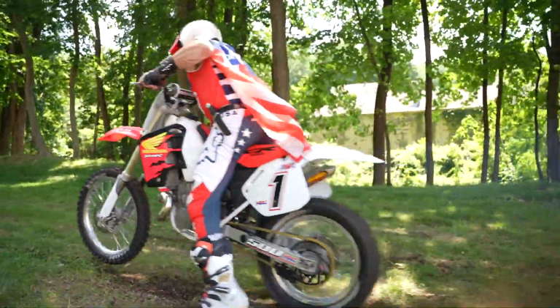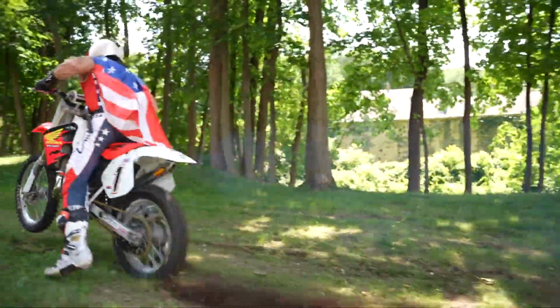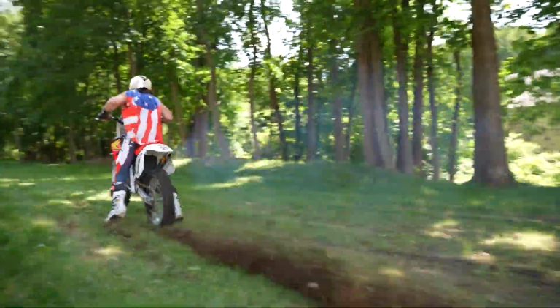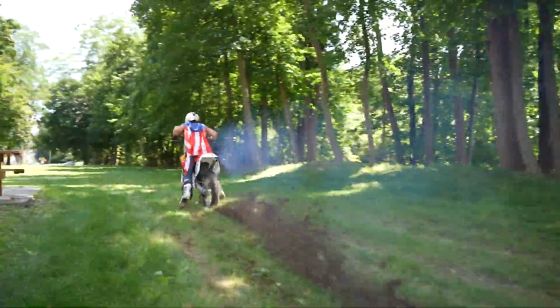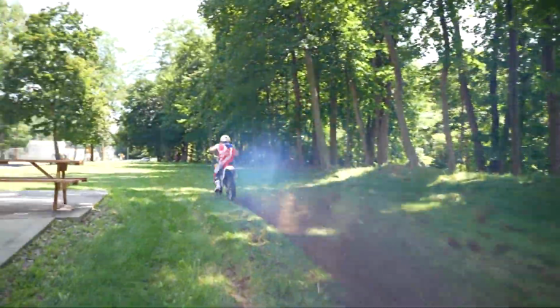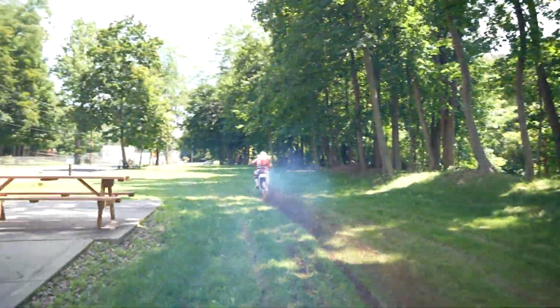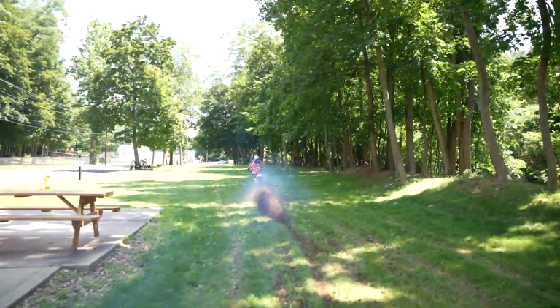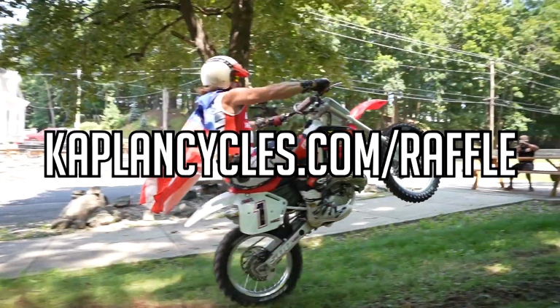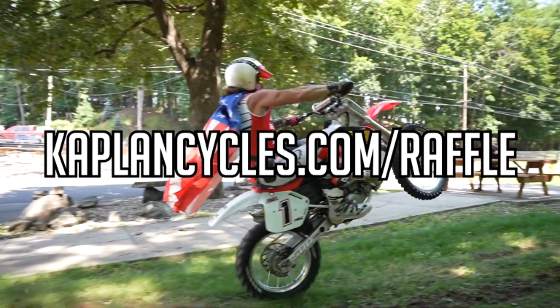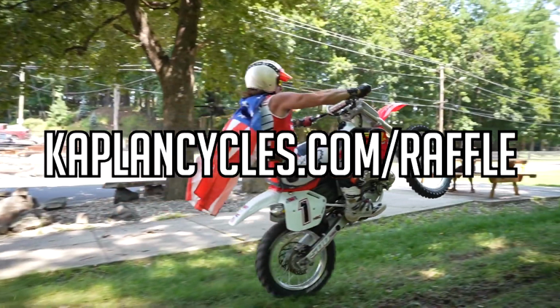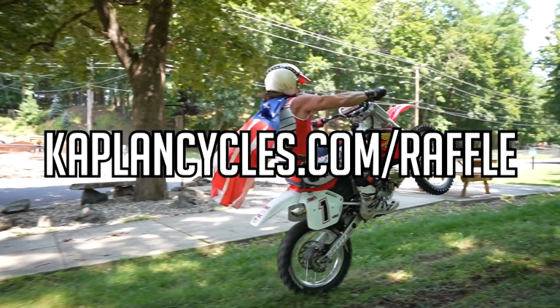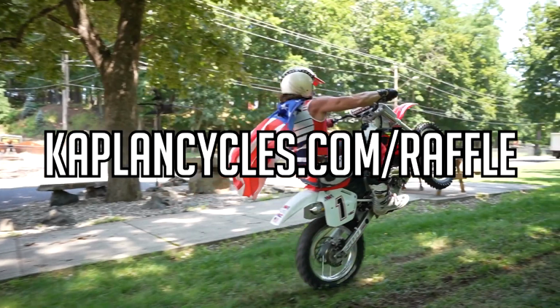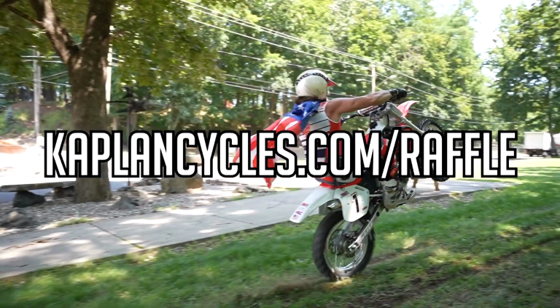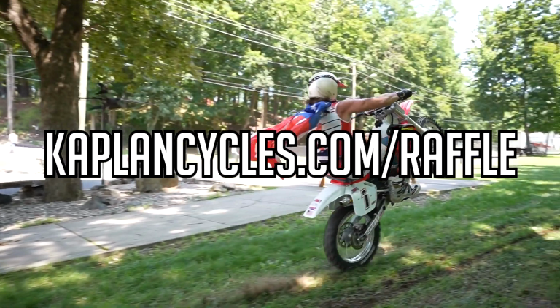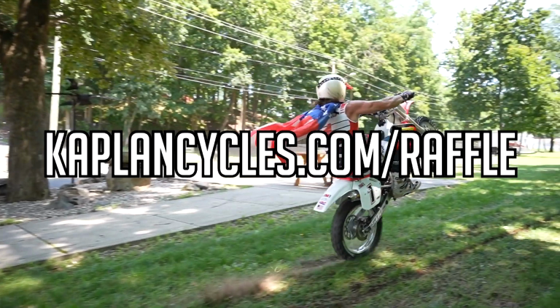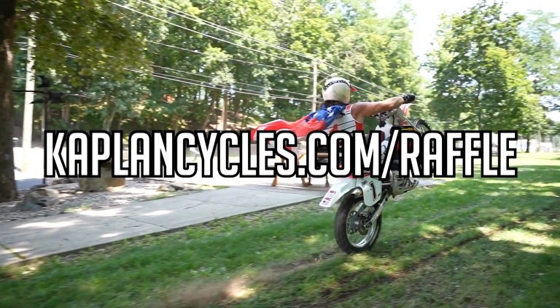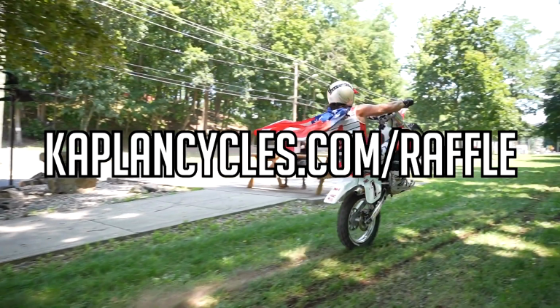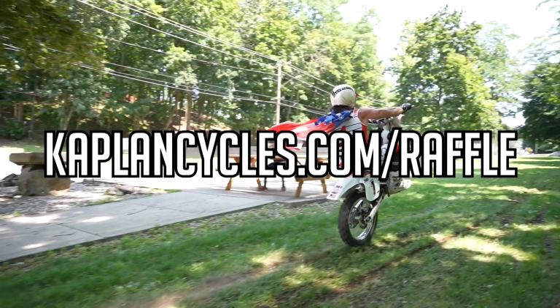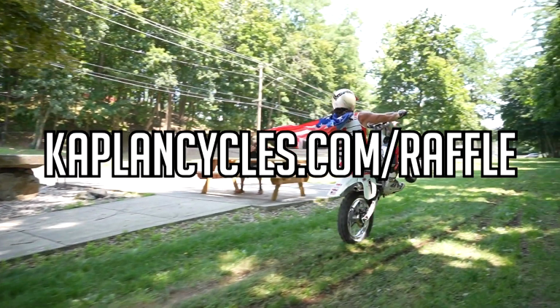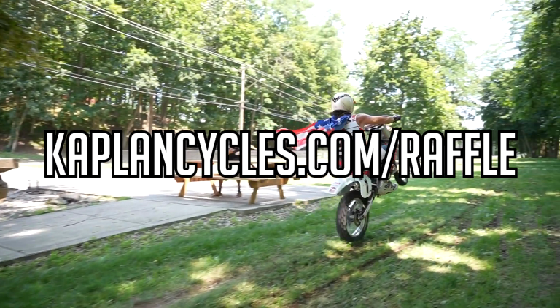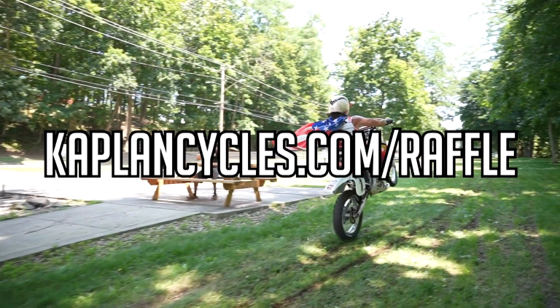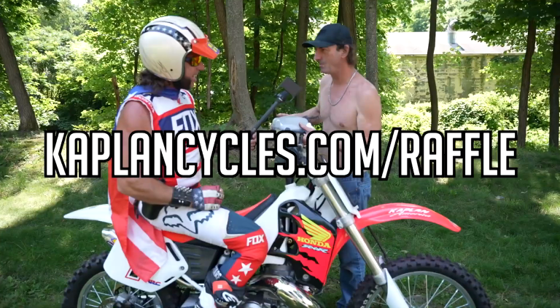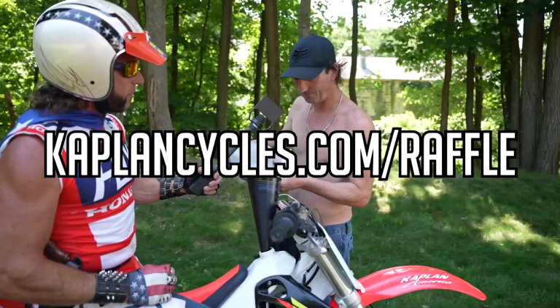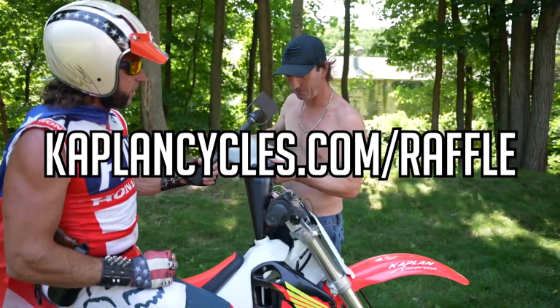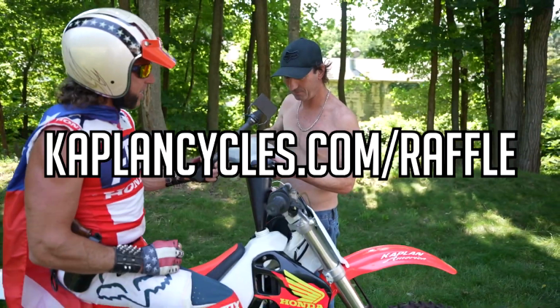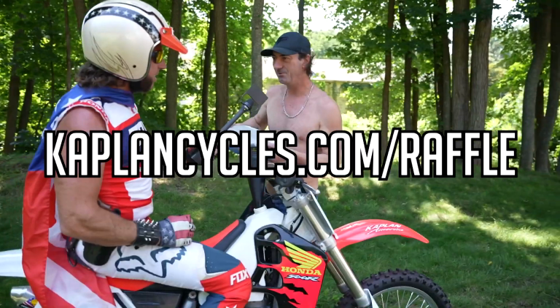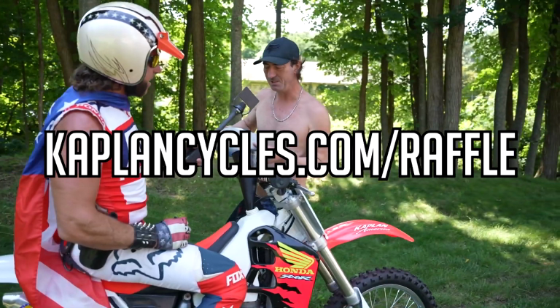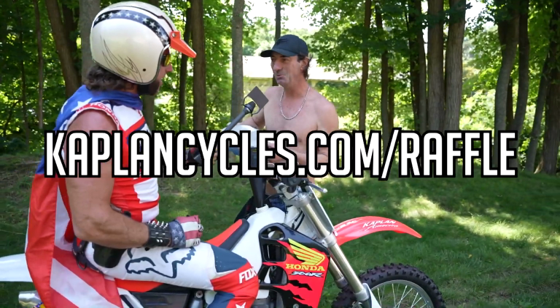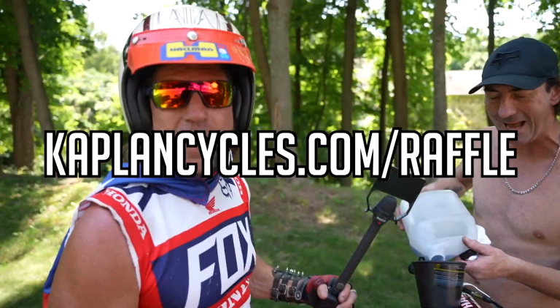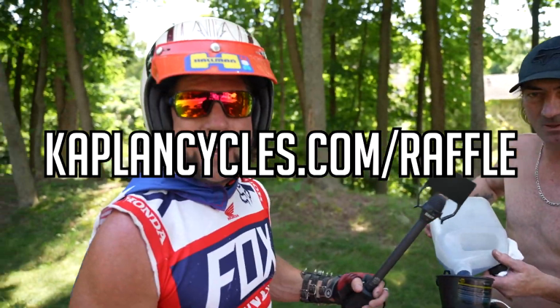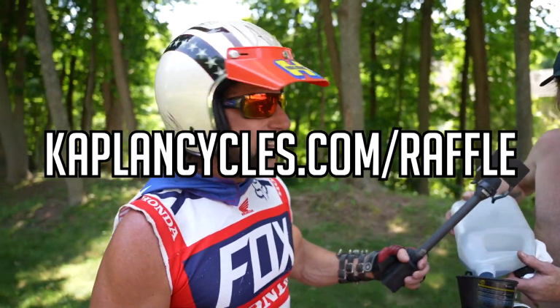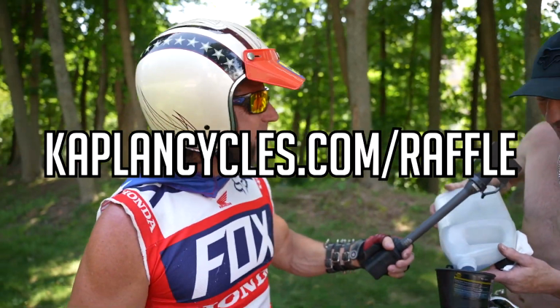You got one chance, you got one job. Go to KaplanCycles.com/raffle and you could win the Kaplan America CR500. Ripper. What did you do to it? Gave it the wizard tune — cob work was the secret.